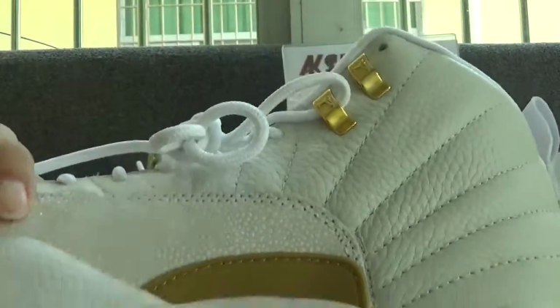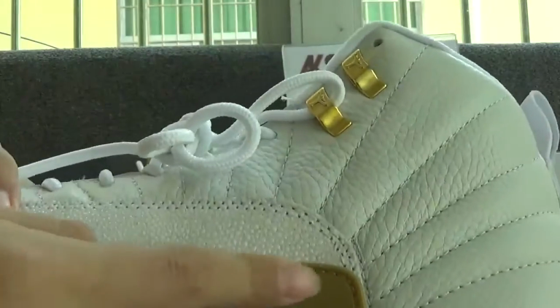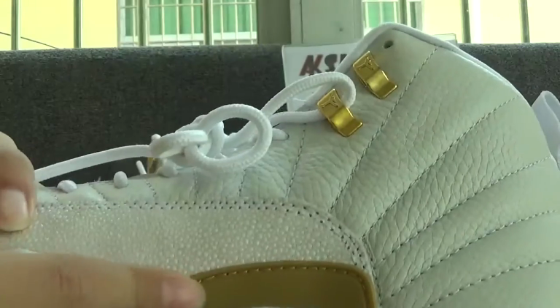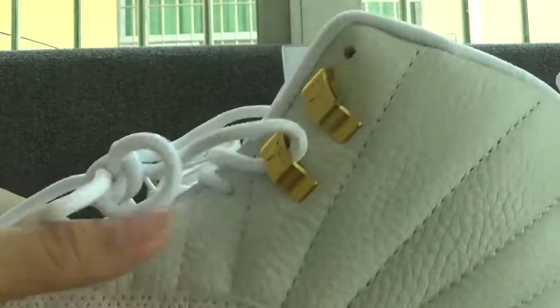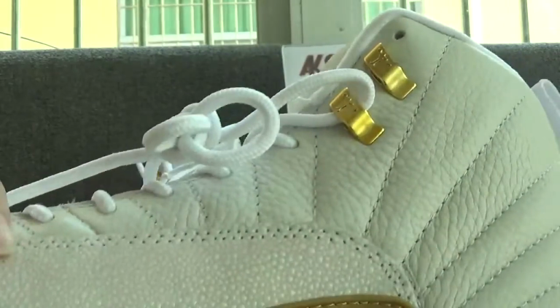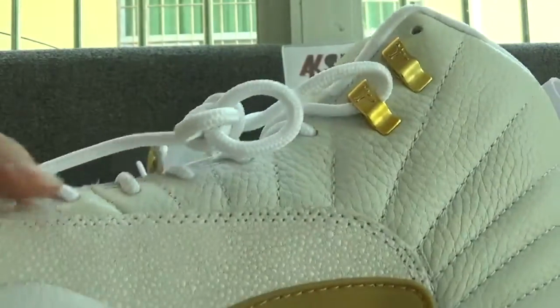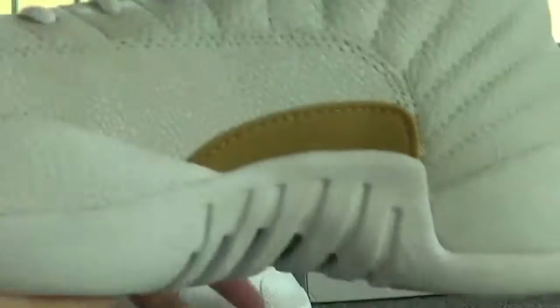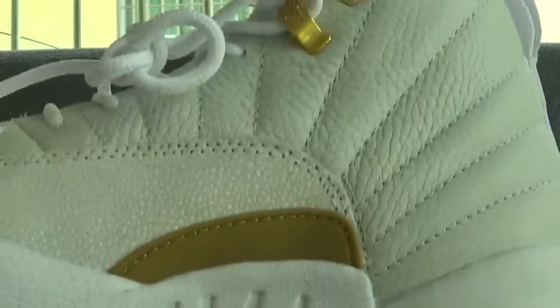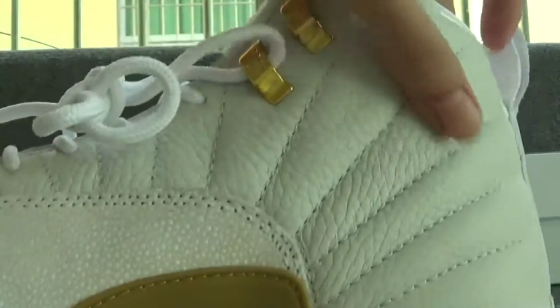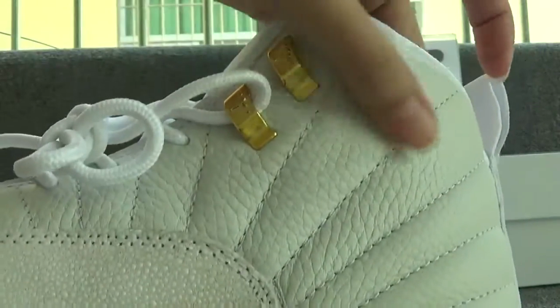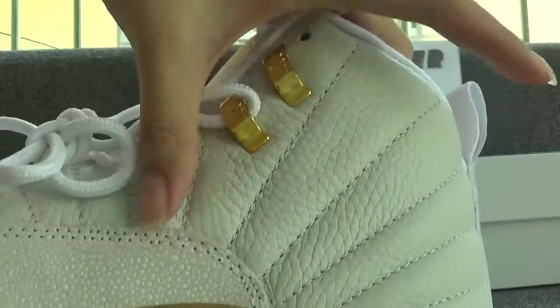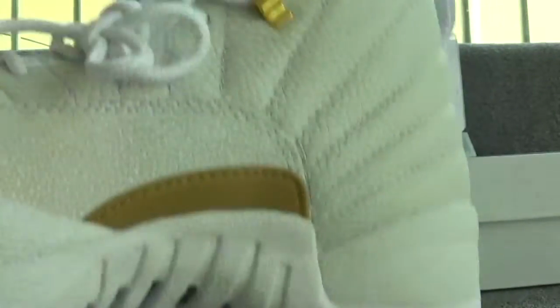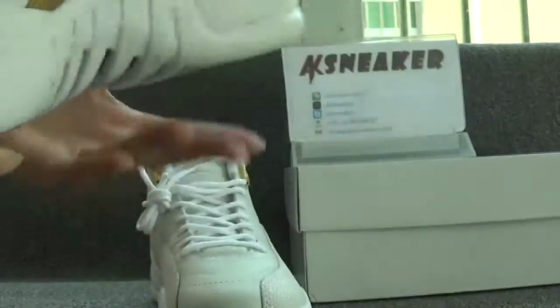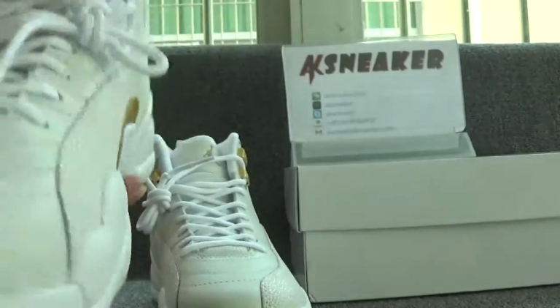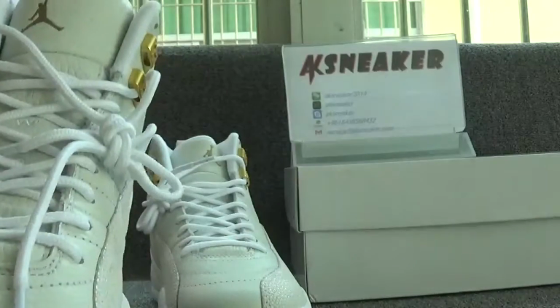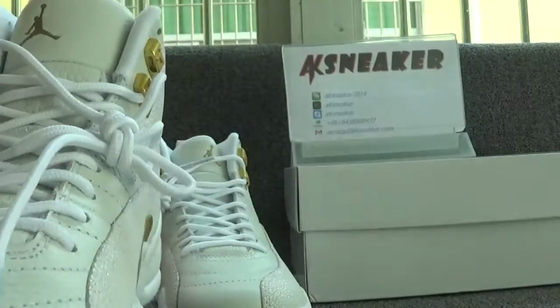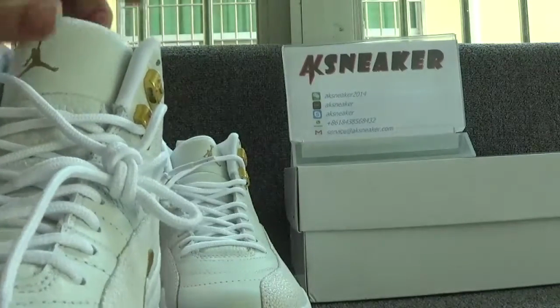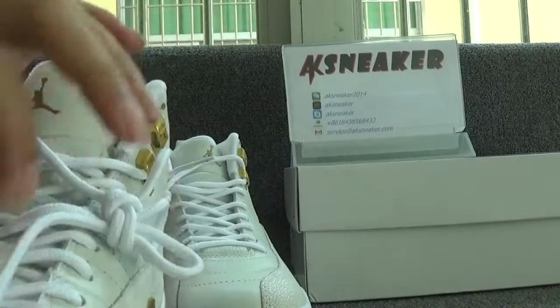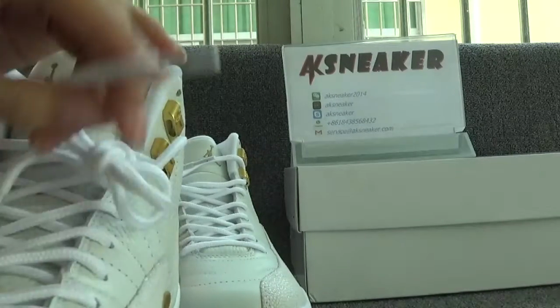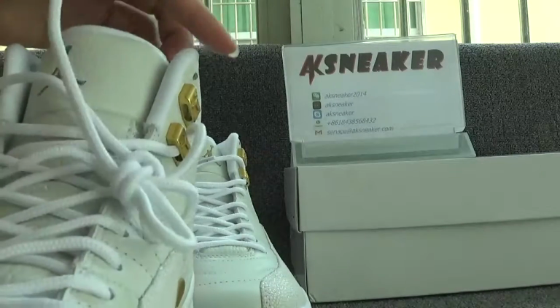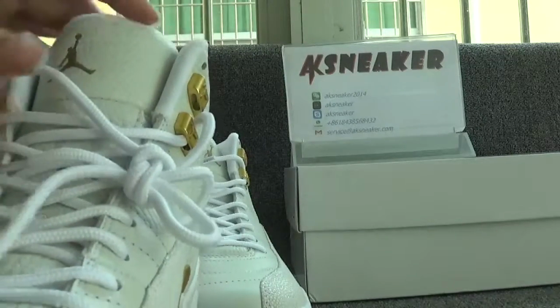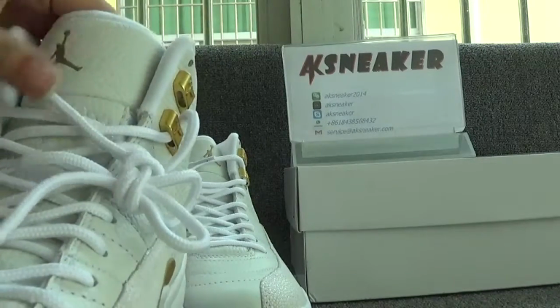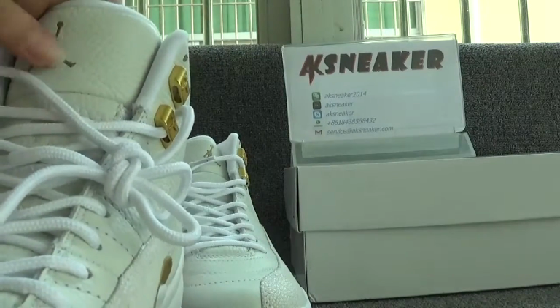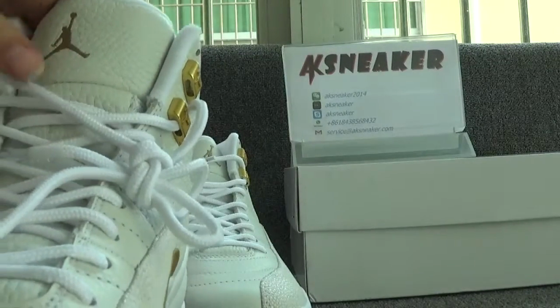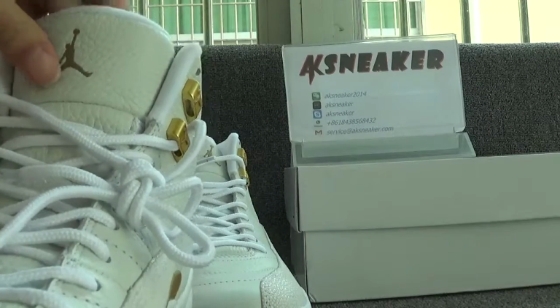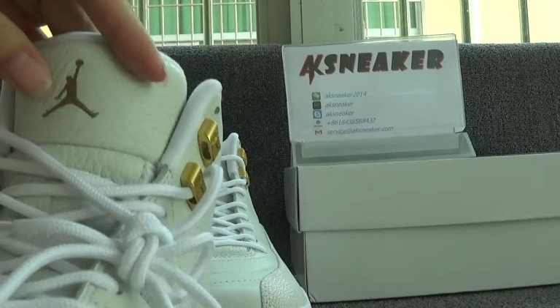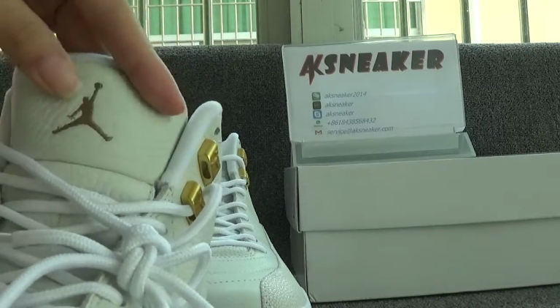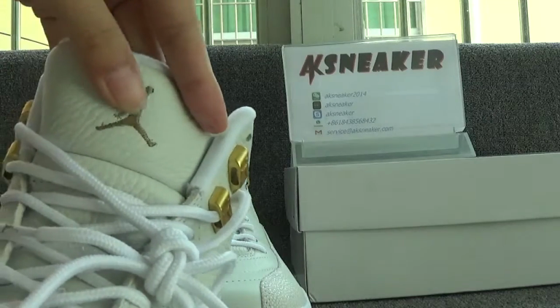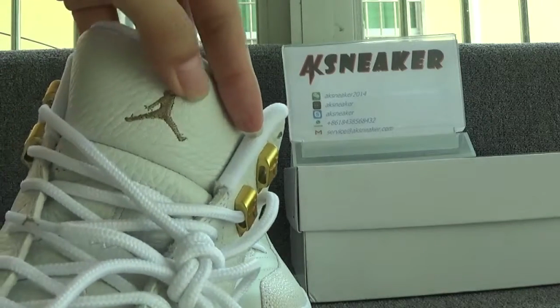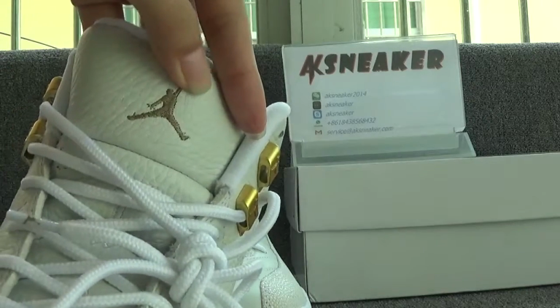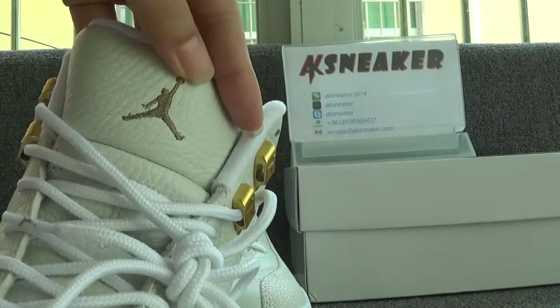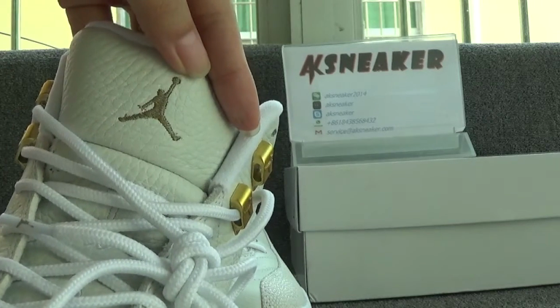There is nothing on the tongue on this side, and it has diverging lines on this part. Now let's check the front and top of the shoes. The shoes have white shoelaces, and you can catch the embroidery logo on the surface of the tongue.